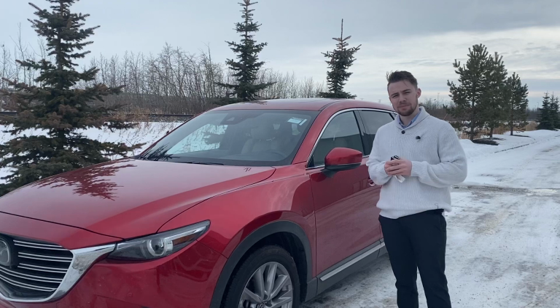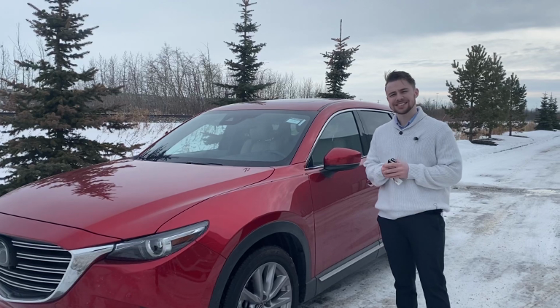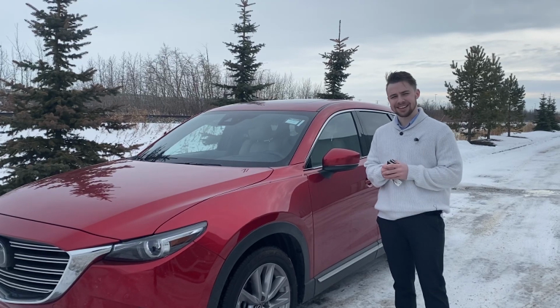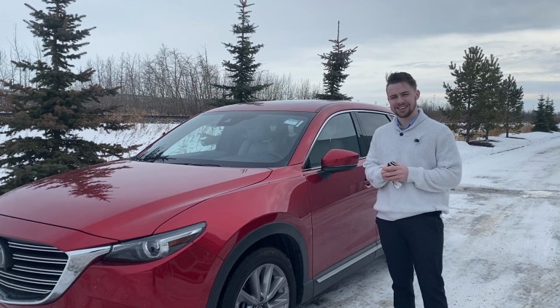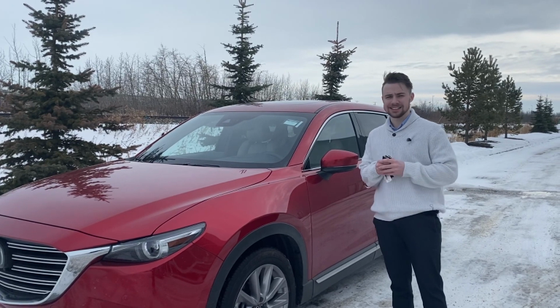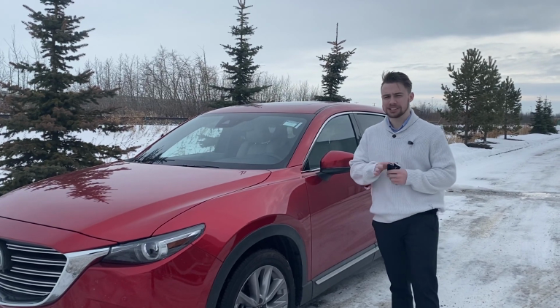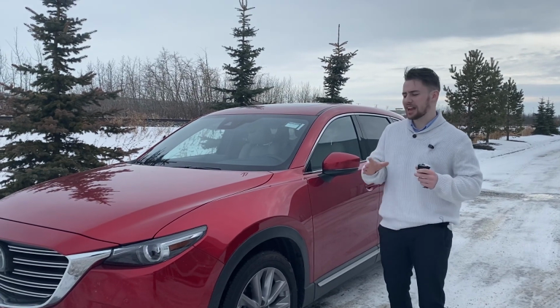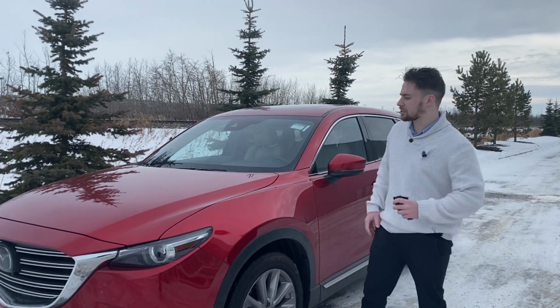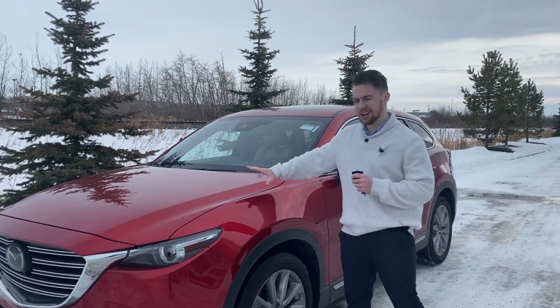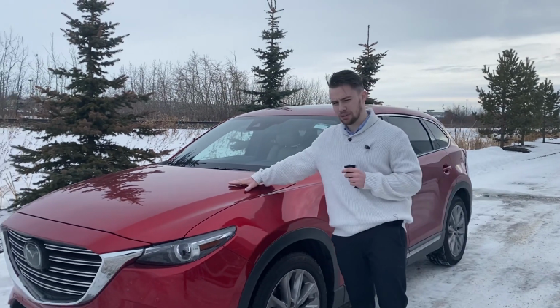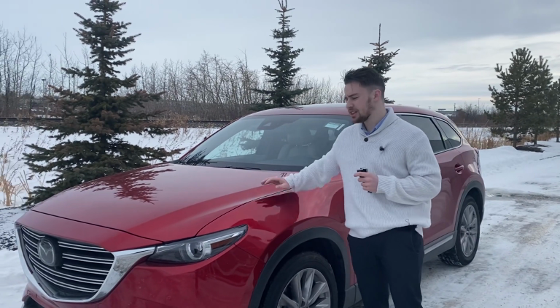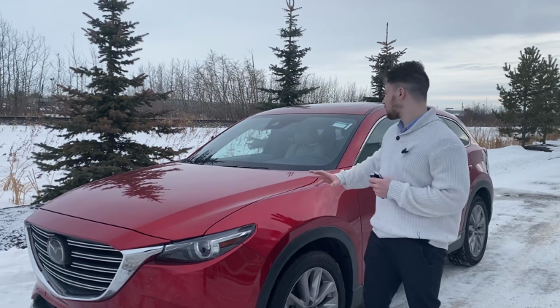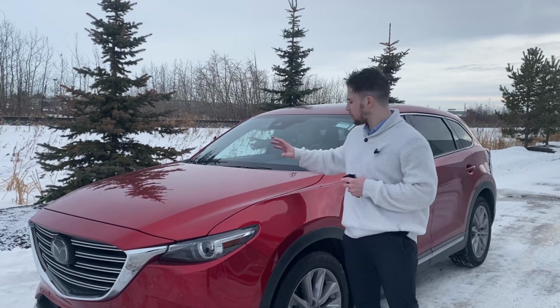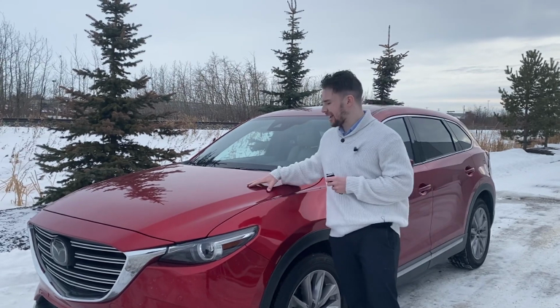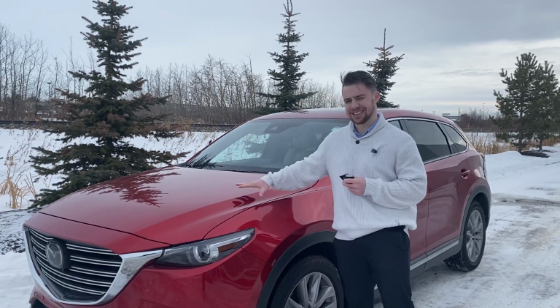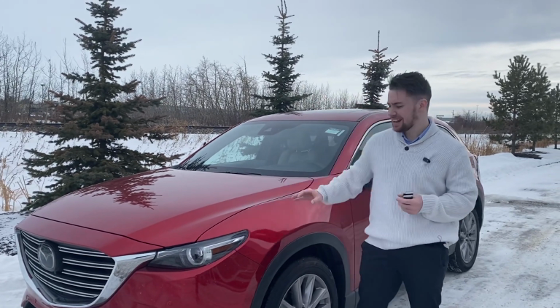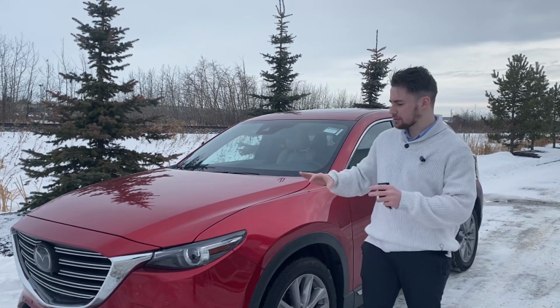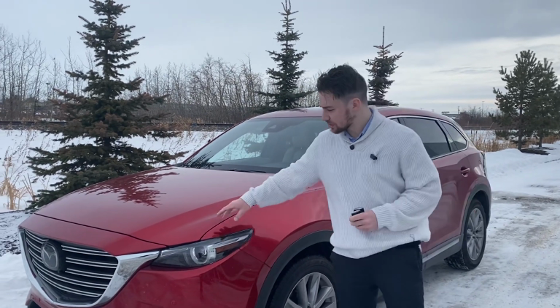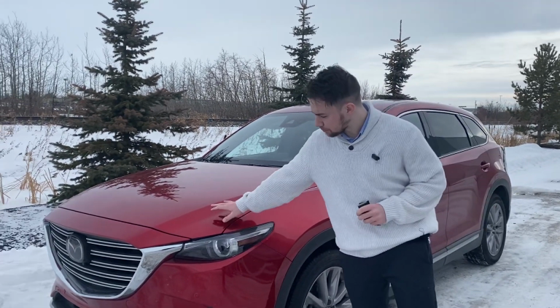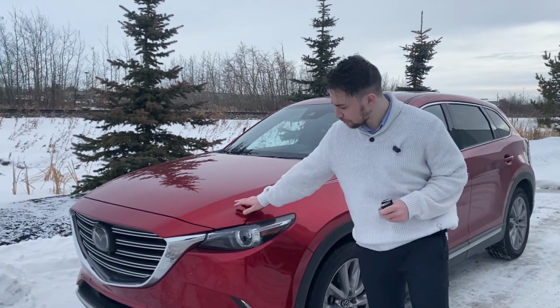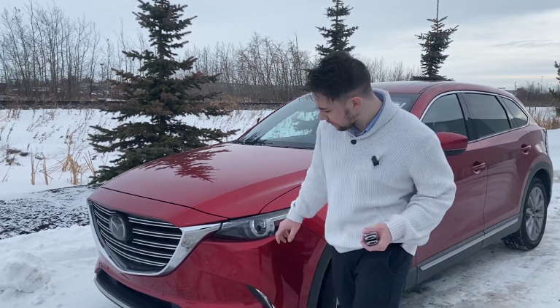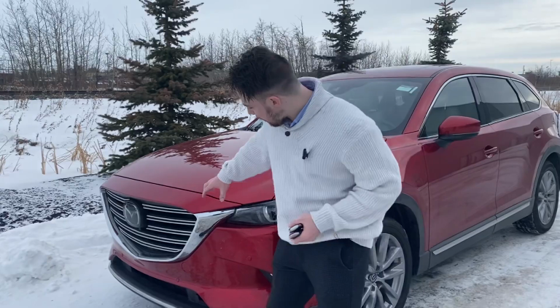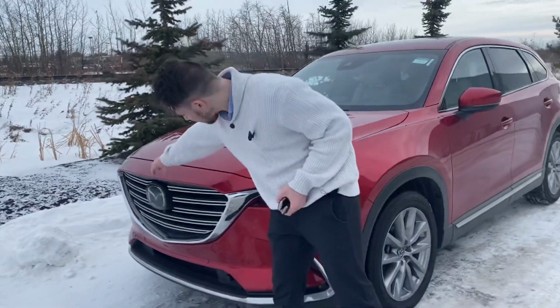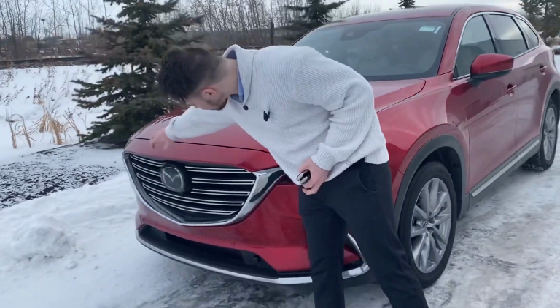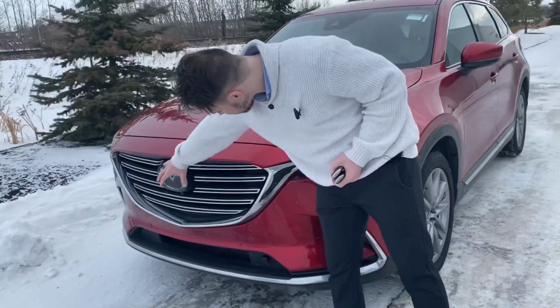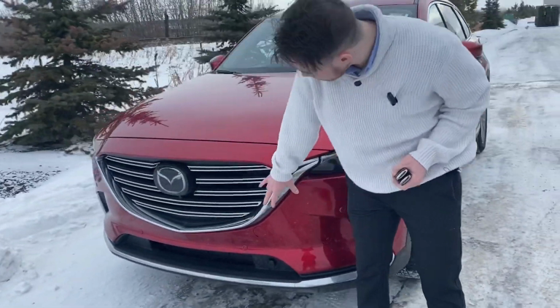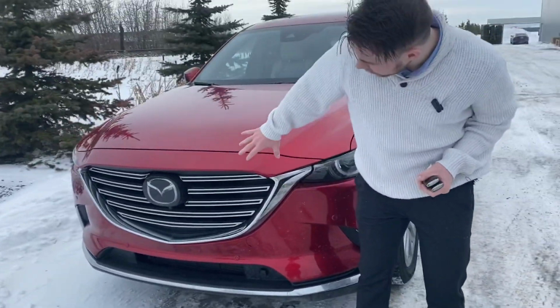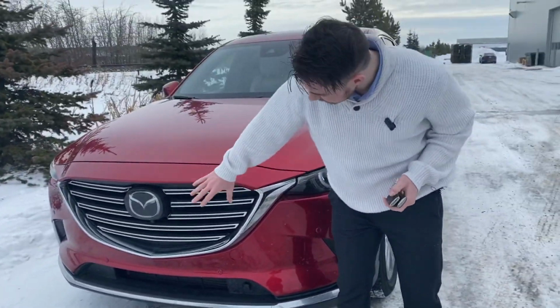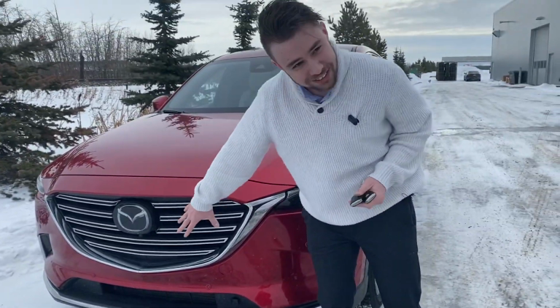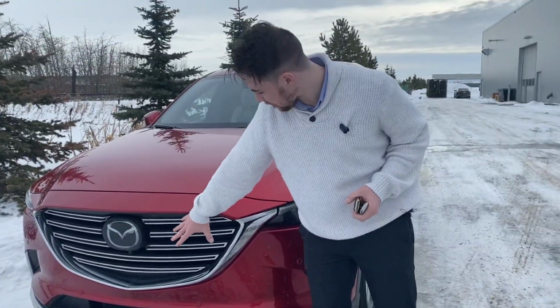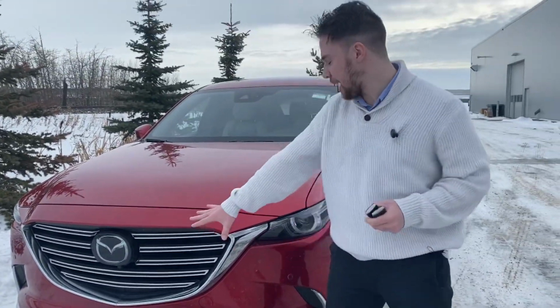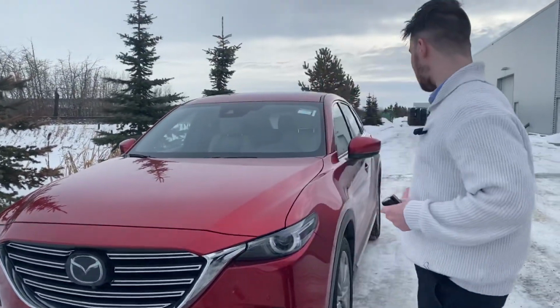Hey Paula, Zach here at LA Nissan. I thought I'd take the time to step in front of the camera and show off another beautiful option. This is the 2021 Mazda CX-9, absolutely gorgeous in this beautiful red color. Looking at the front, it has this huge chrome grille — this is going to stand out on the road. It's absolutely gorgeous.